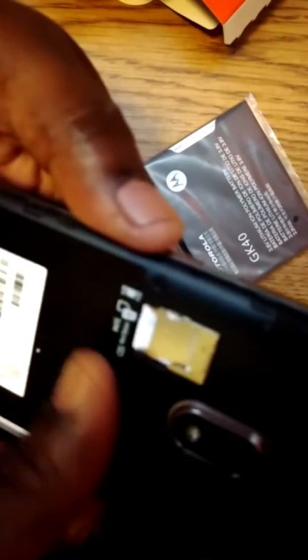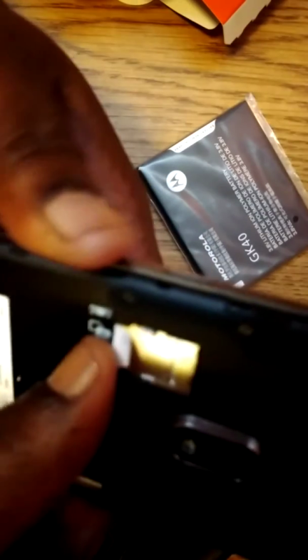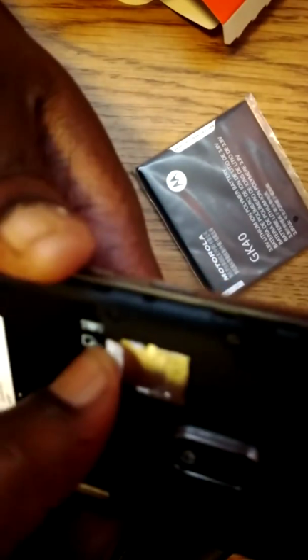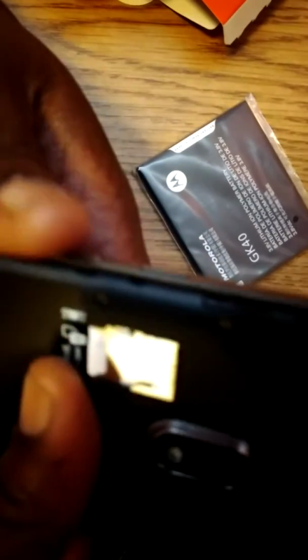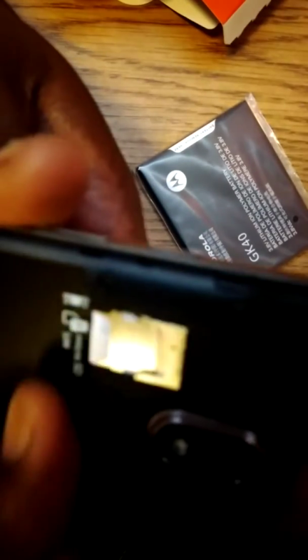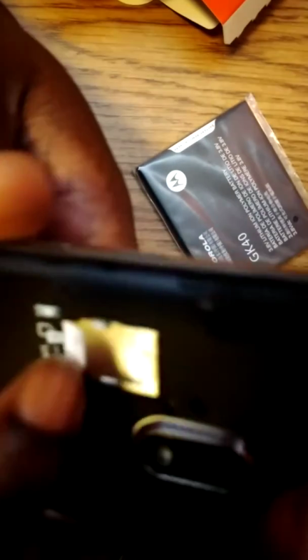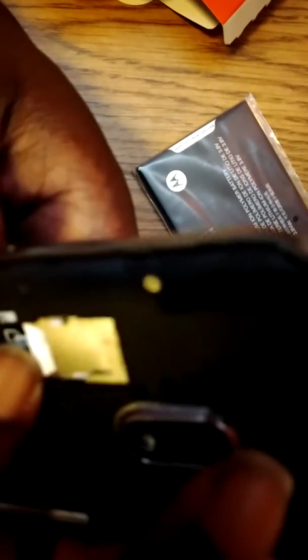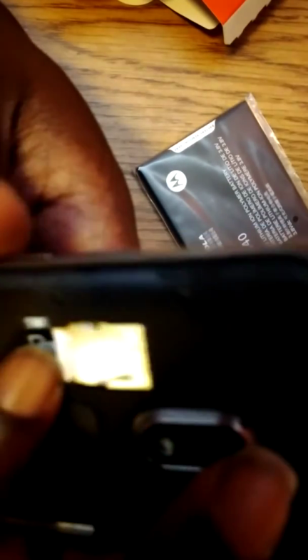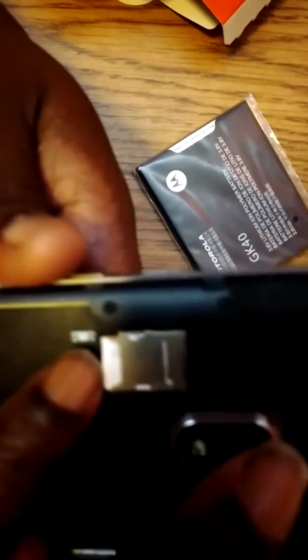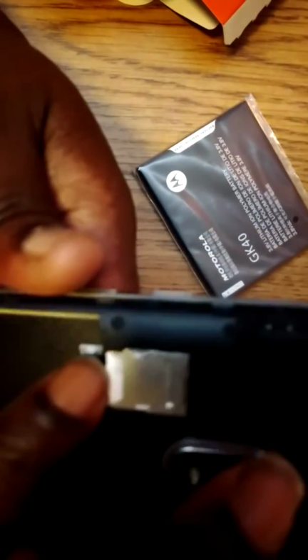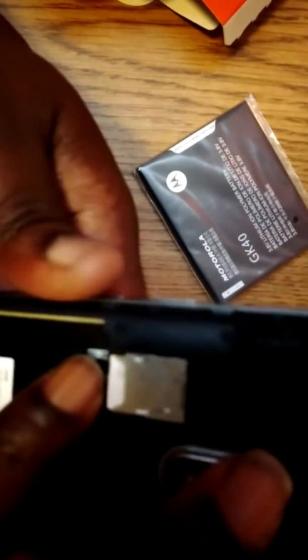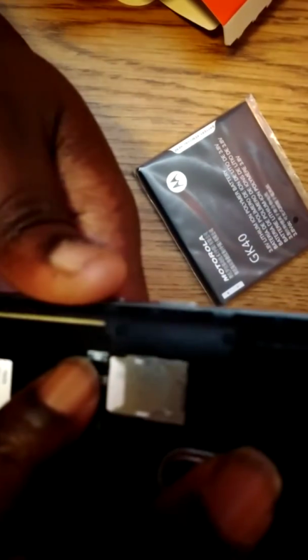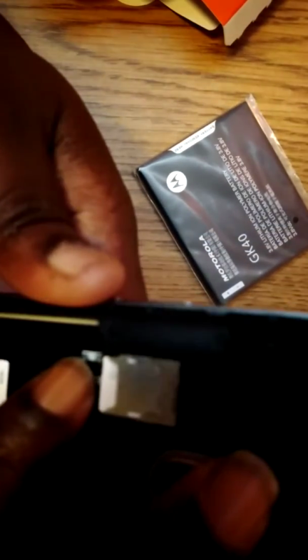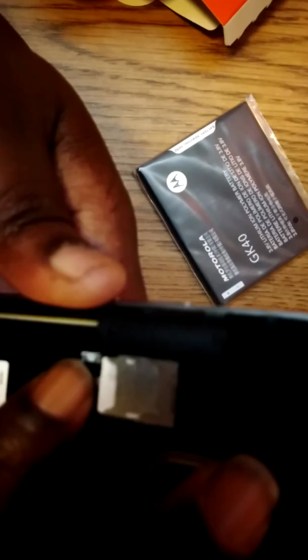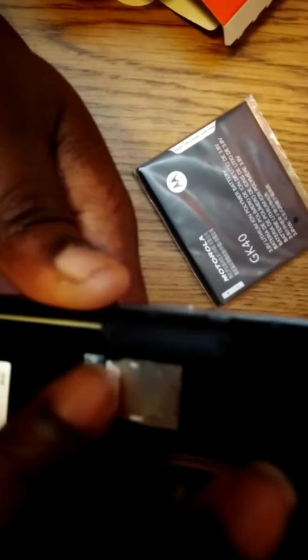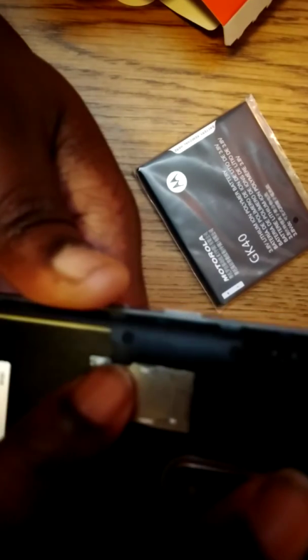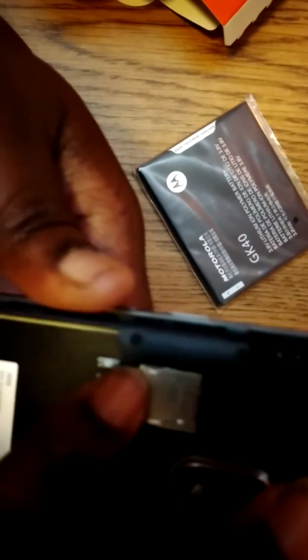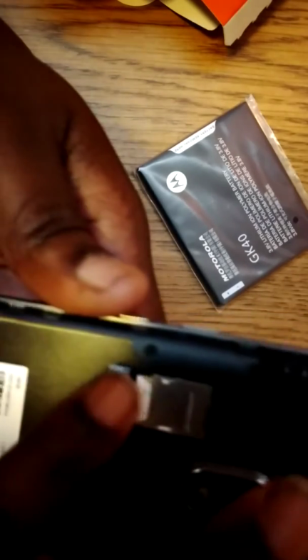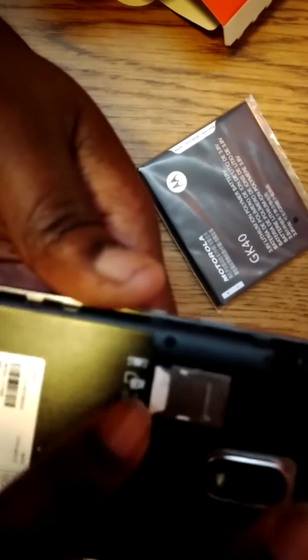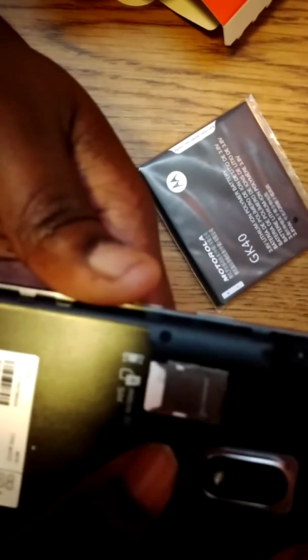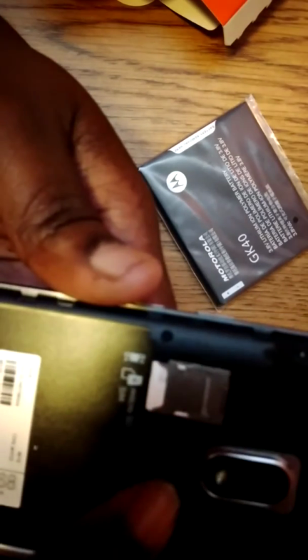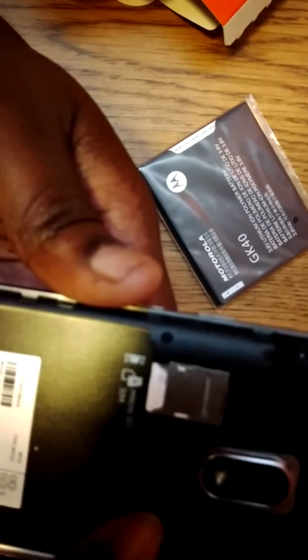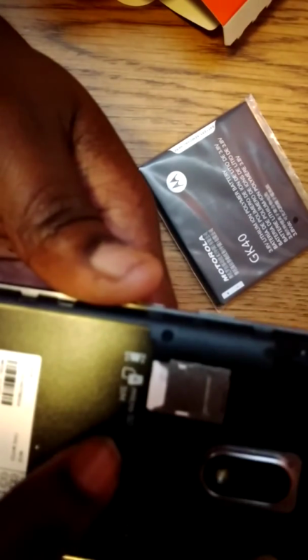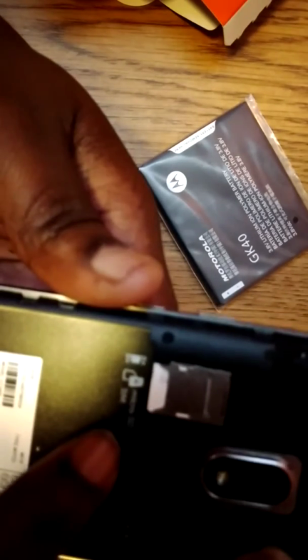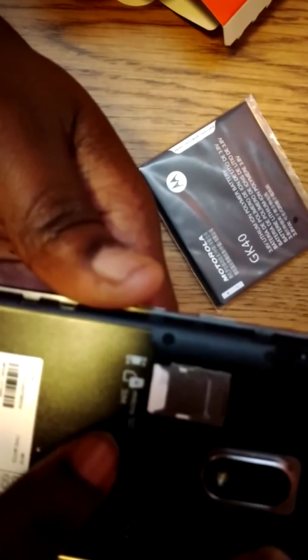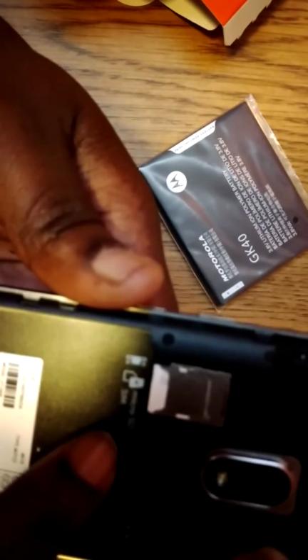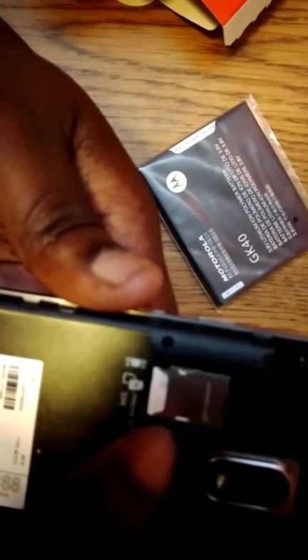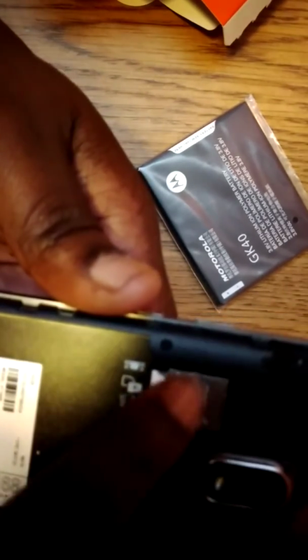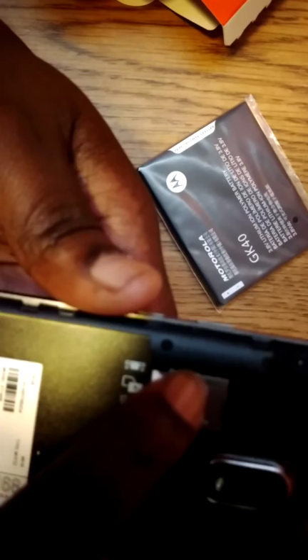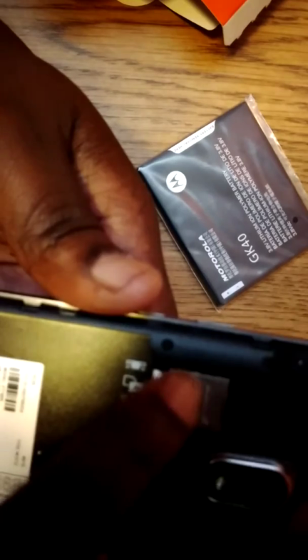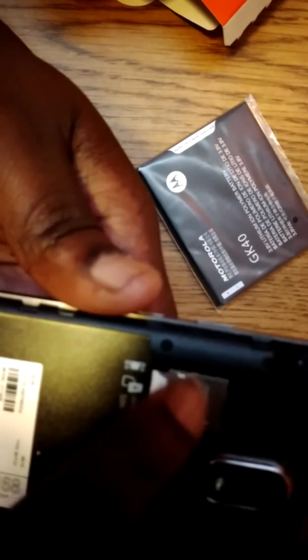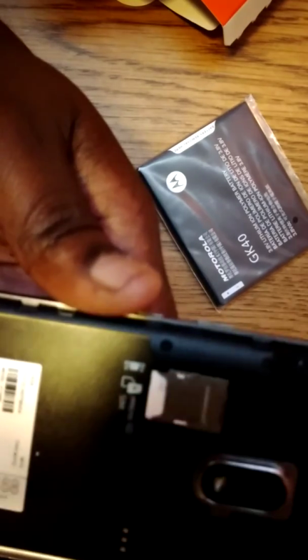It does have — I think it's a dual SIM and a micro SD card slot up on the top.